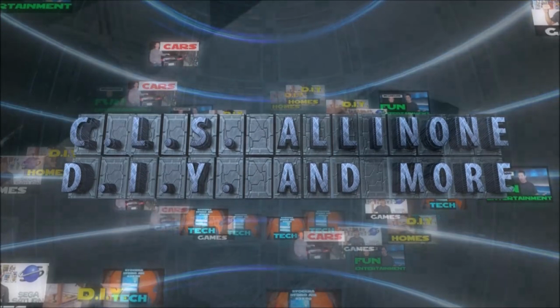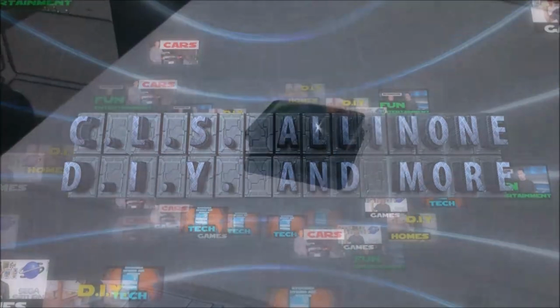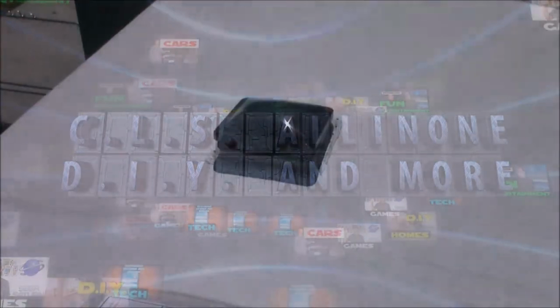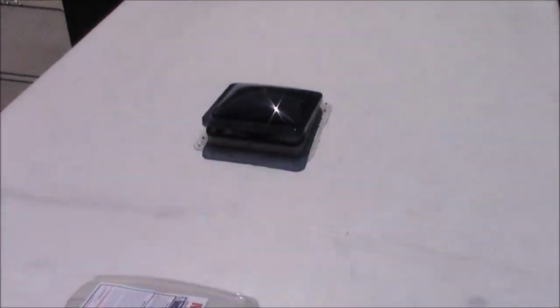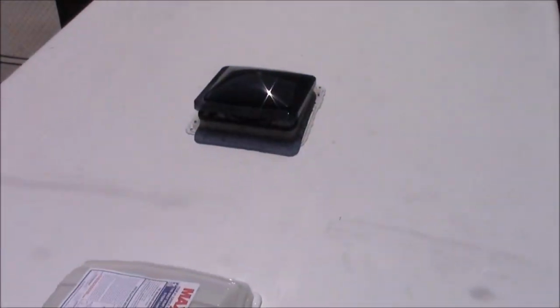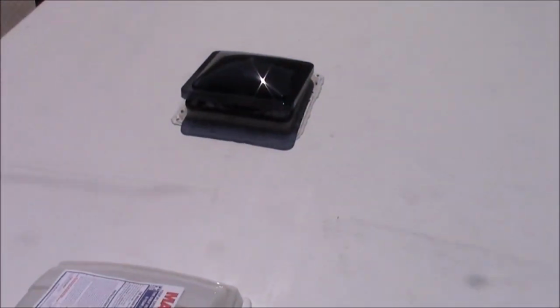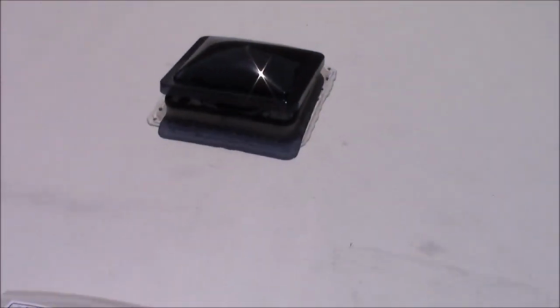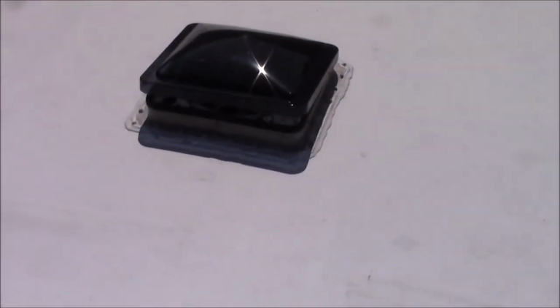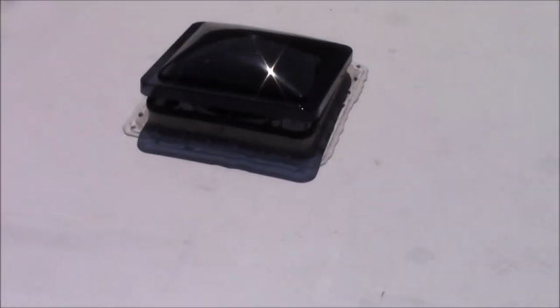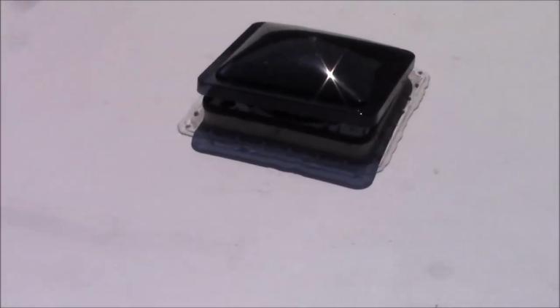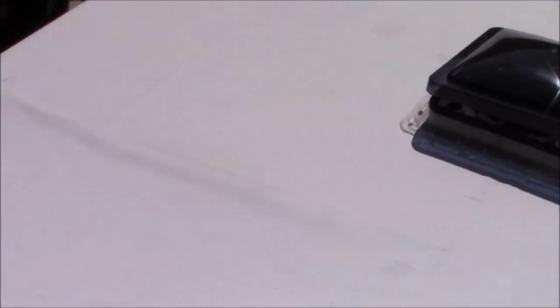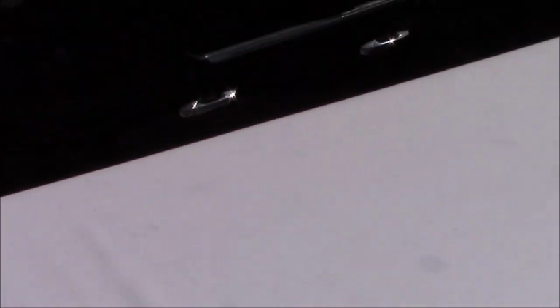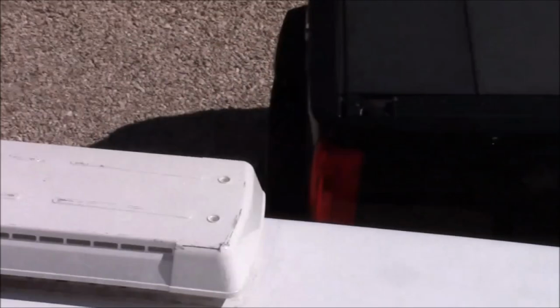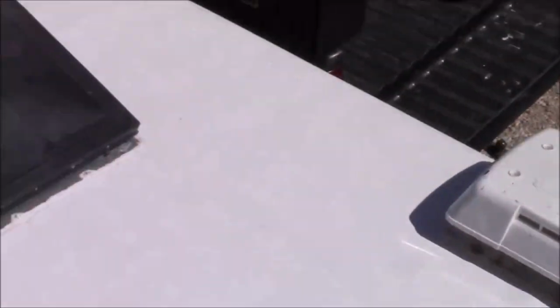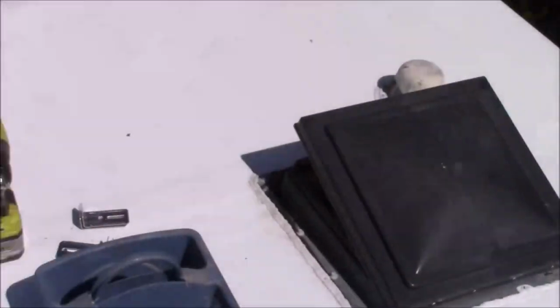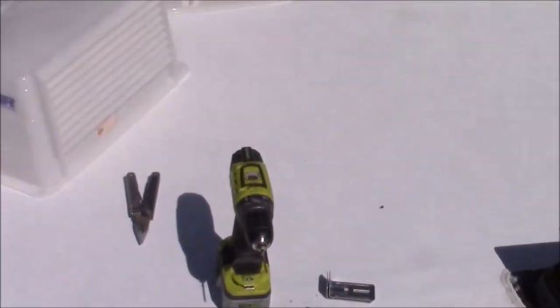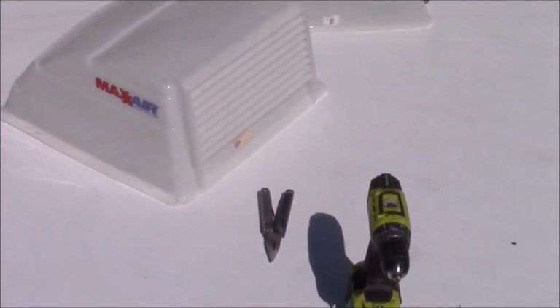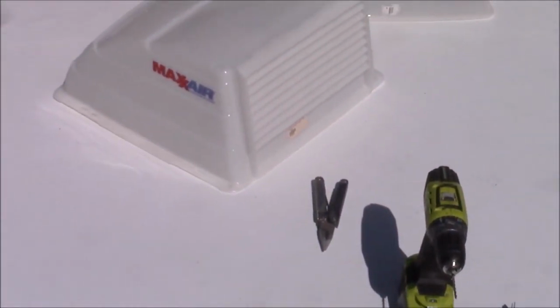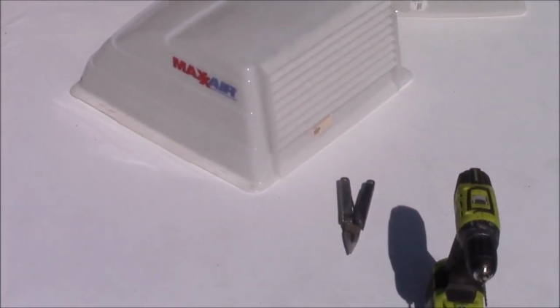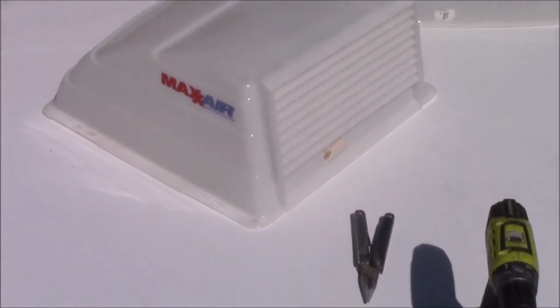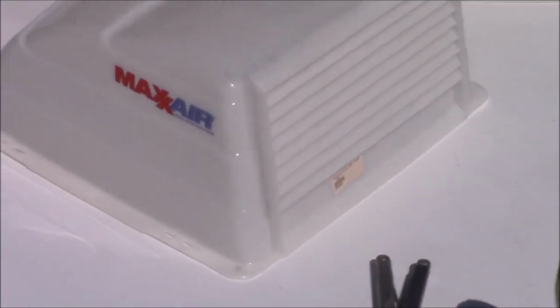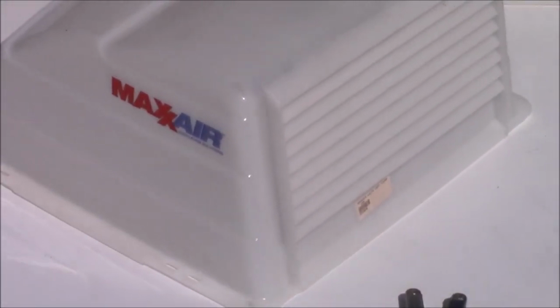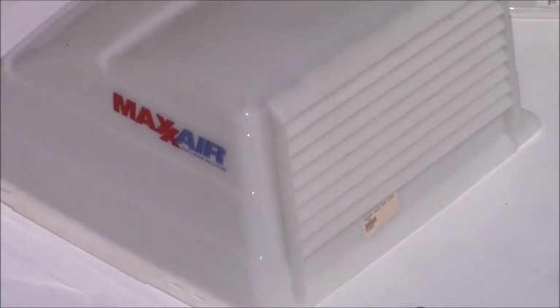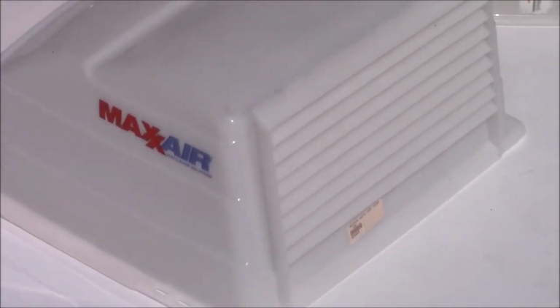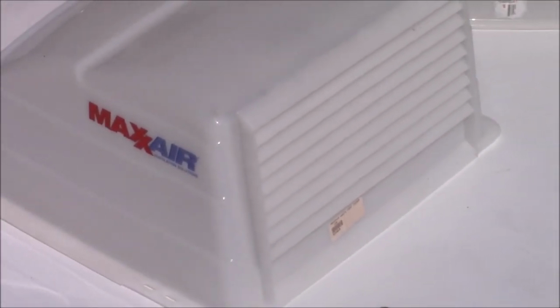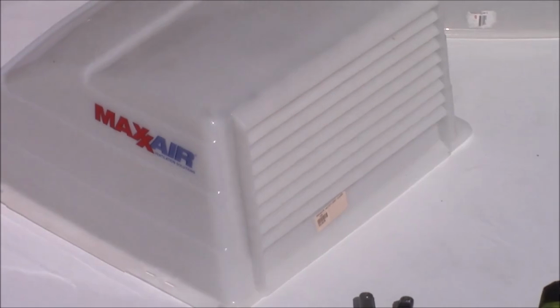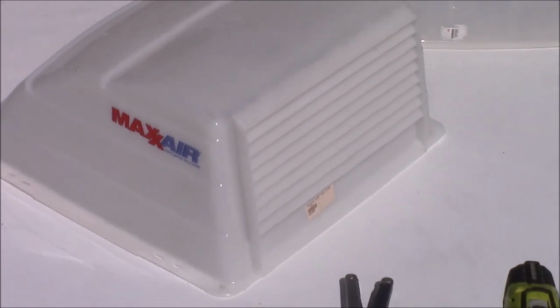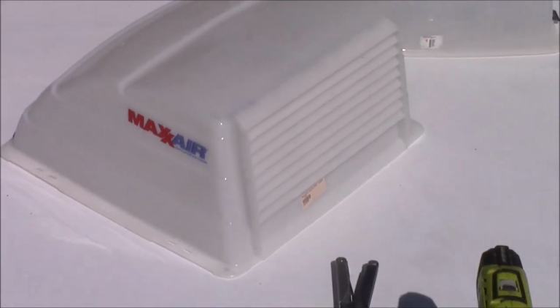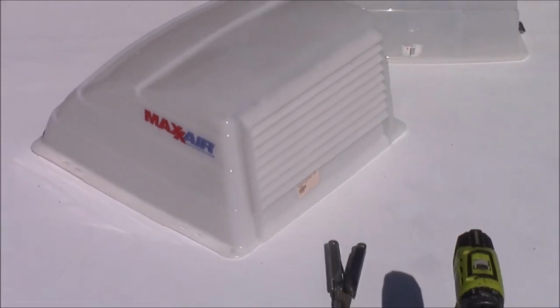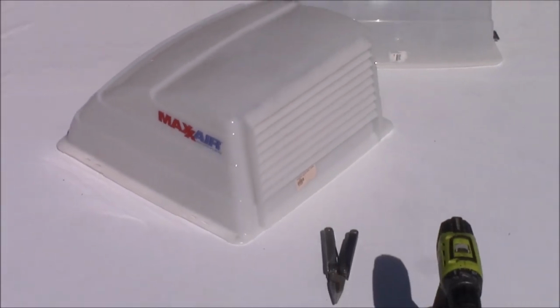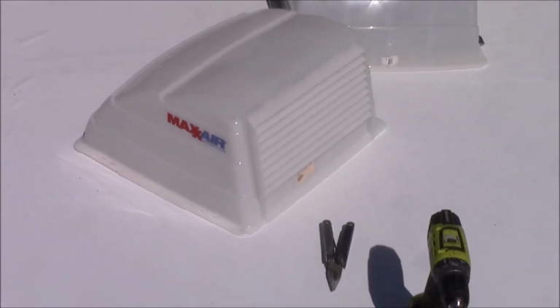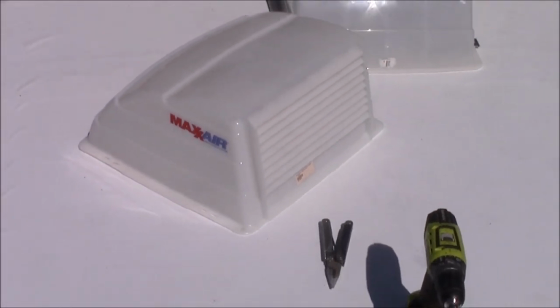Hey everyone, this is CLS on 1 and today we're going to be installing some max air vent covers for your existing roof vents on your RV or motorhome. These go right over the top of your existing roof vents and work great for ventilation and protecting your roof vents.